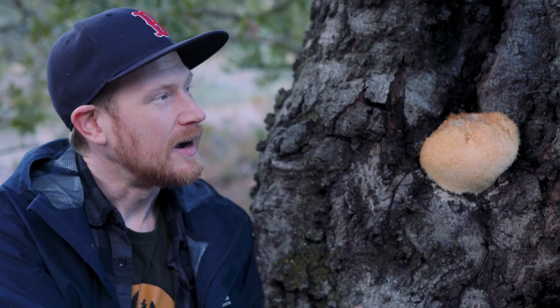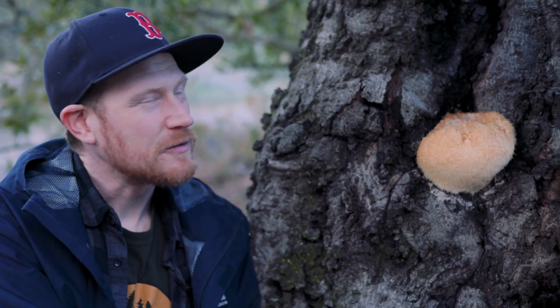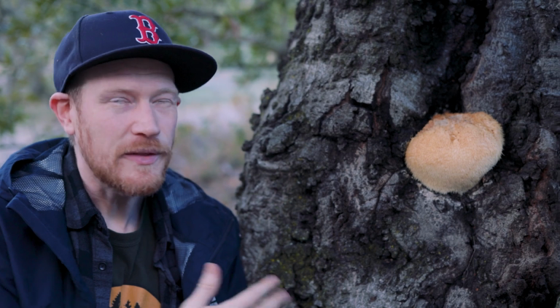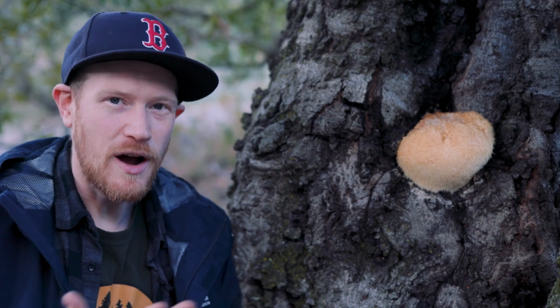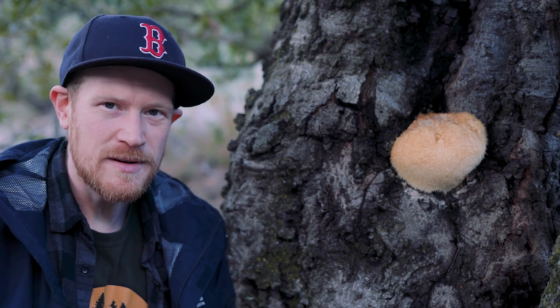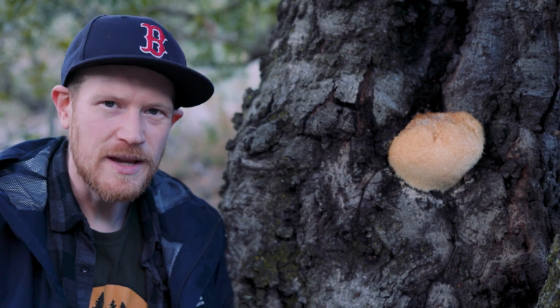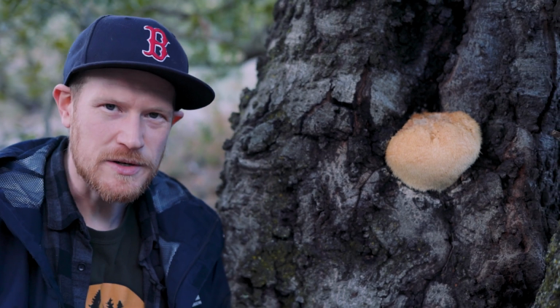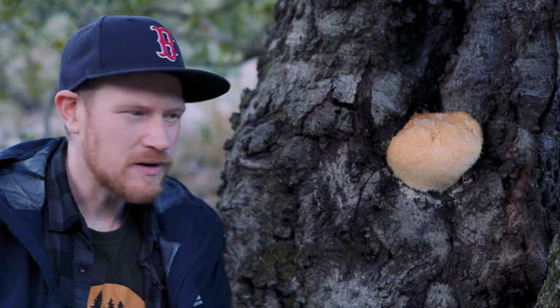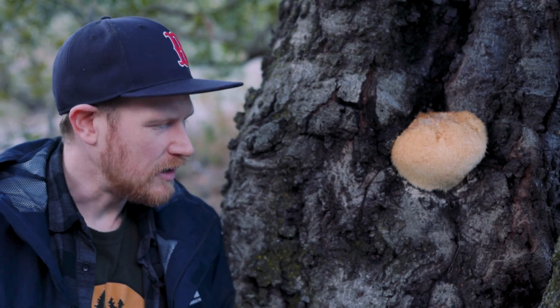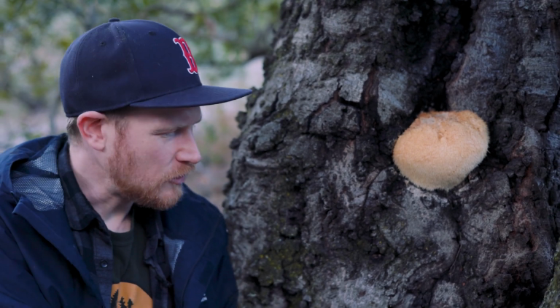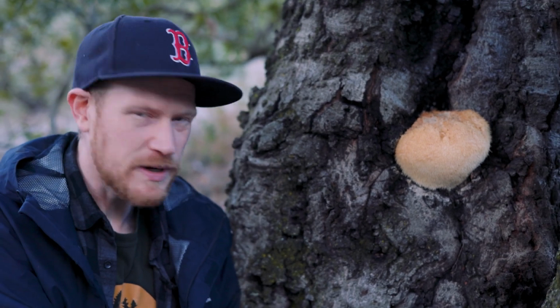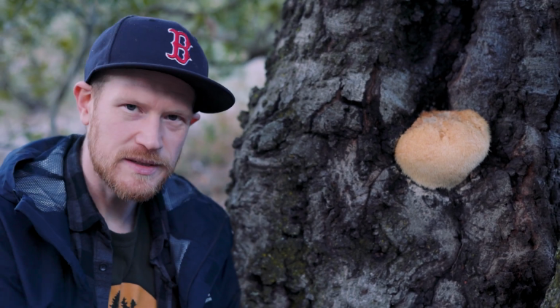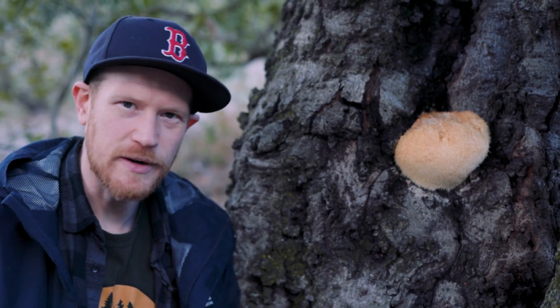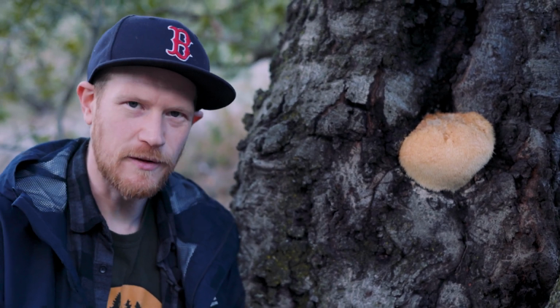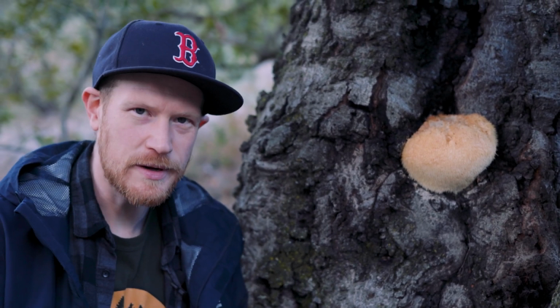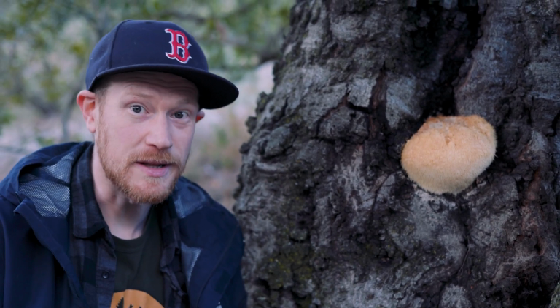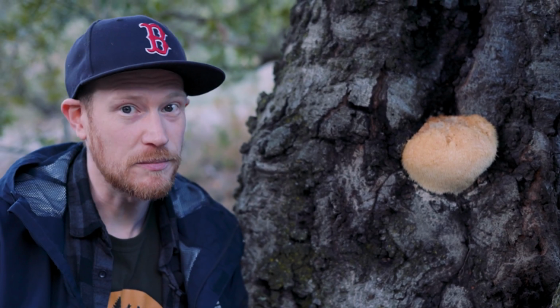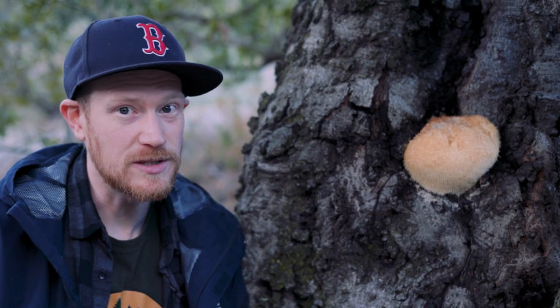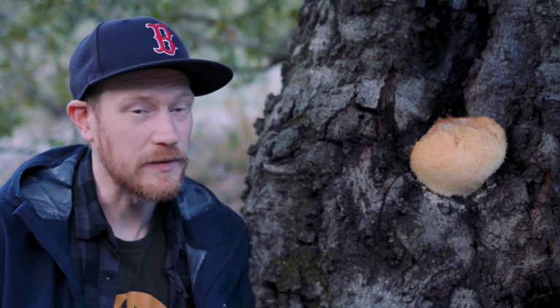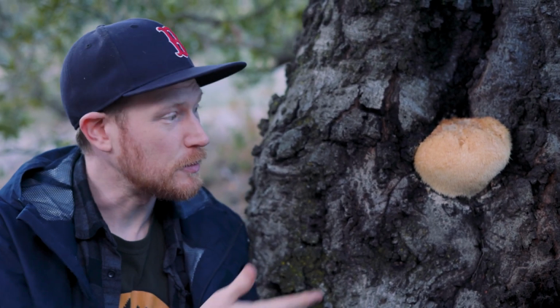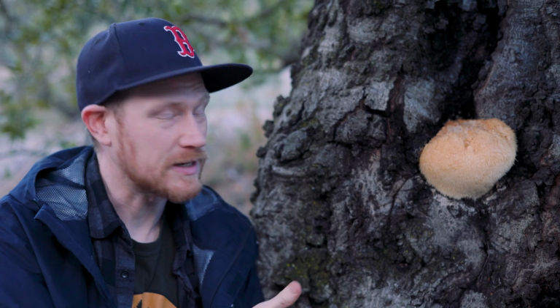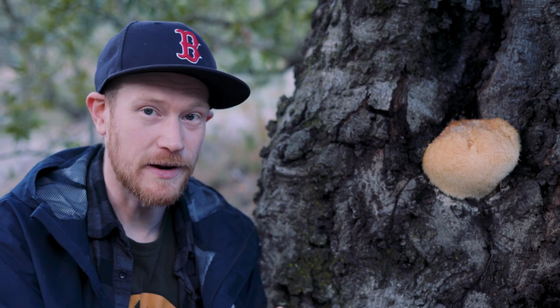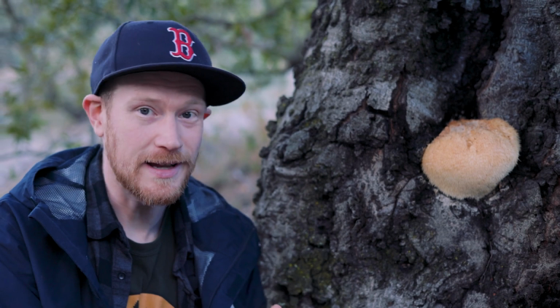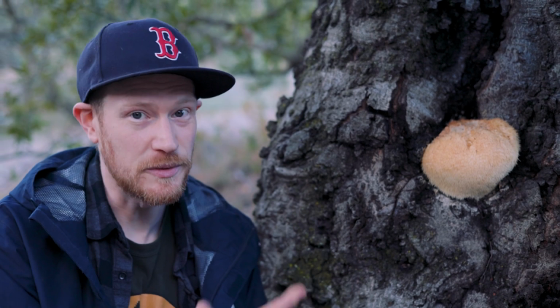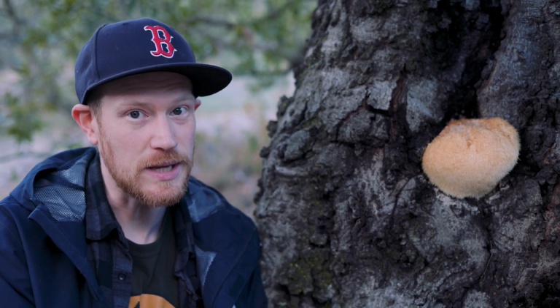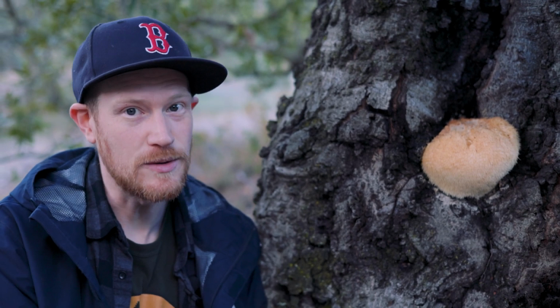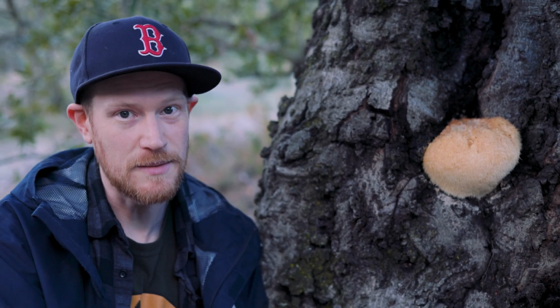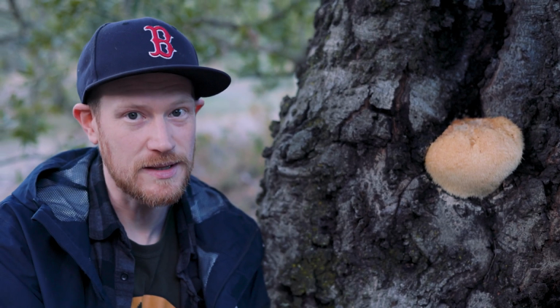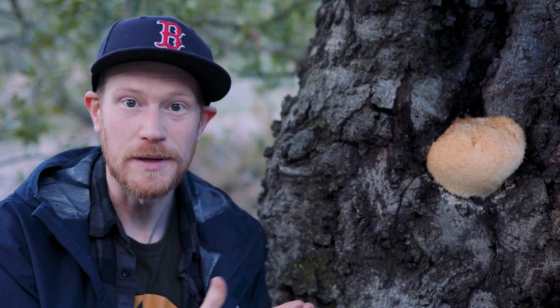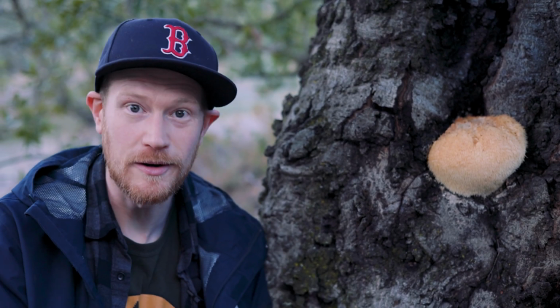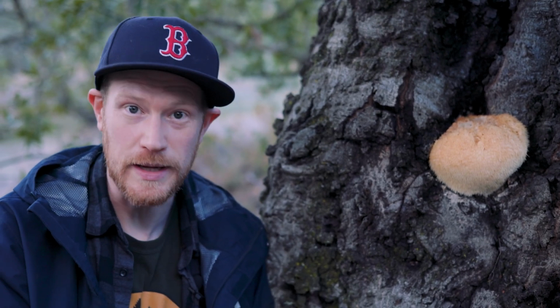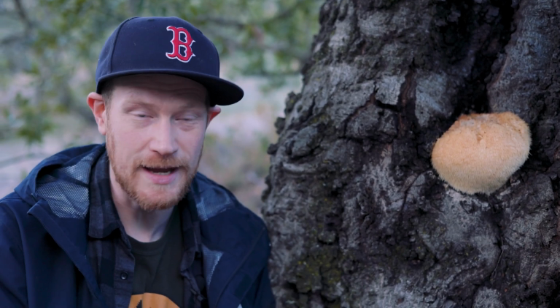They're fairly common in winter on oak trees here in California, but in some places in the world they are protected fungi. So in the UK you can't pick these, but here we can.